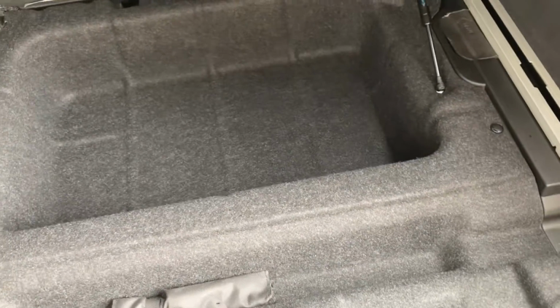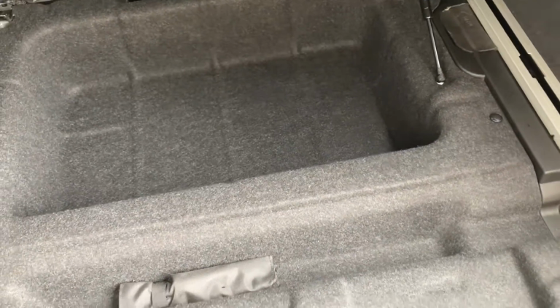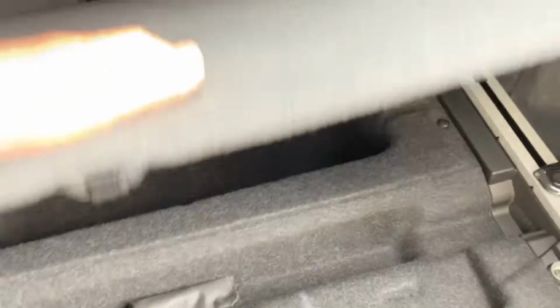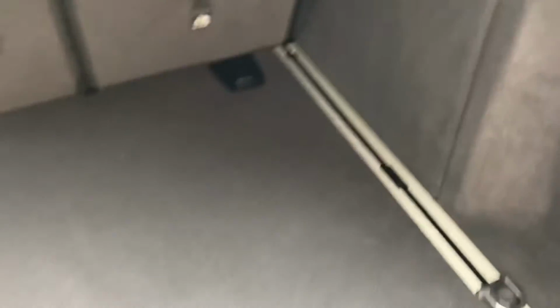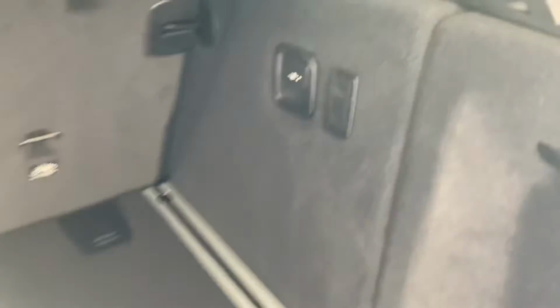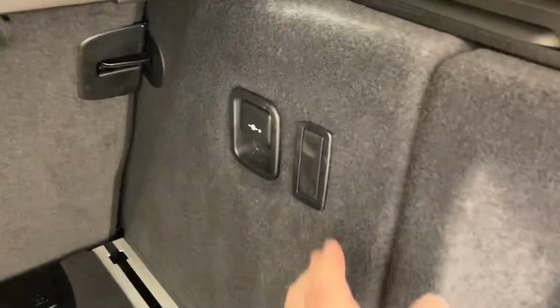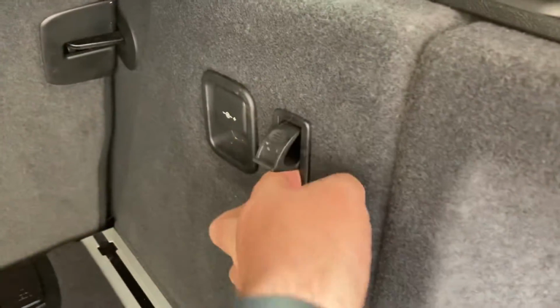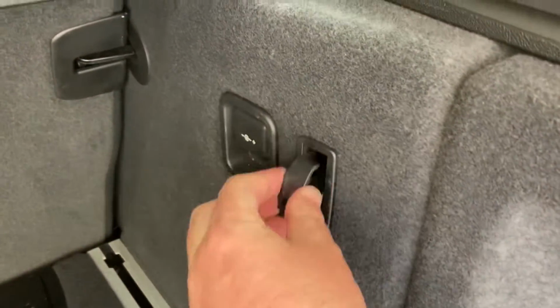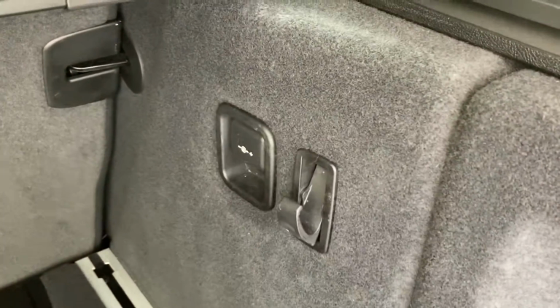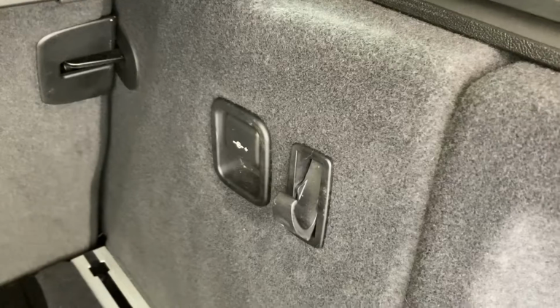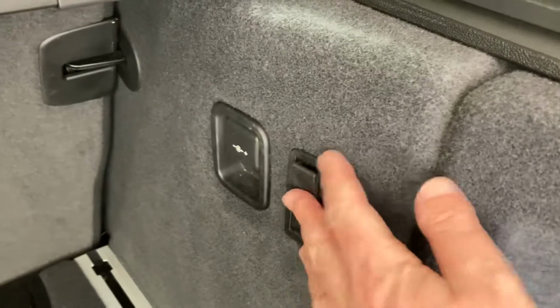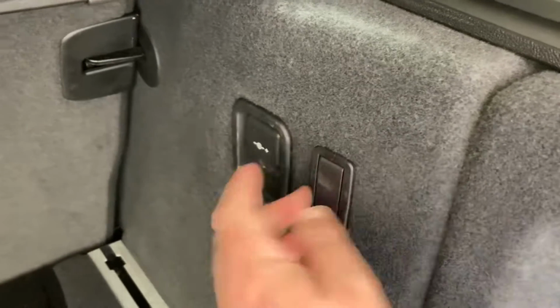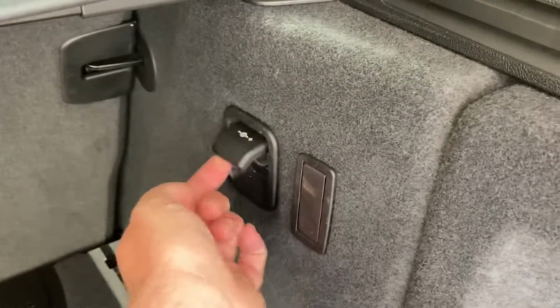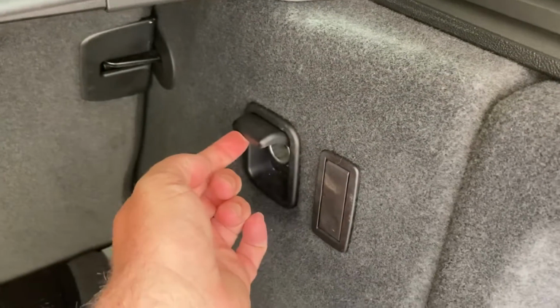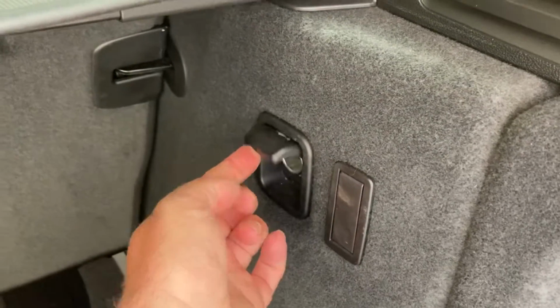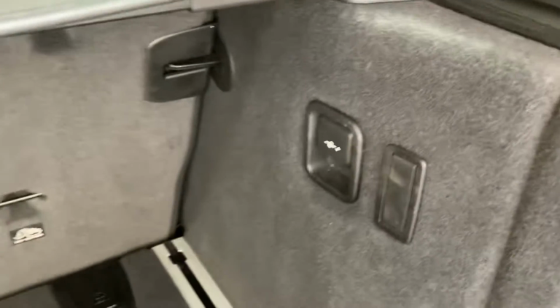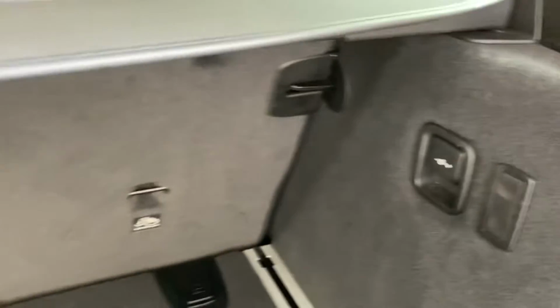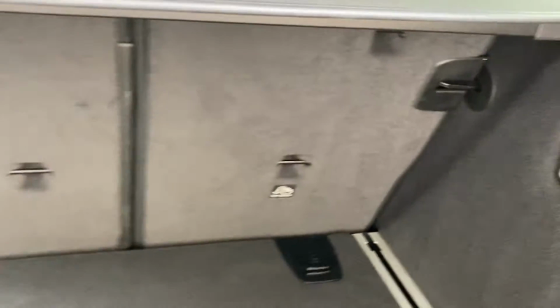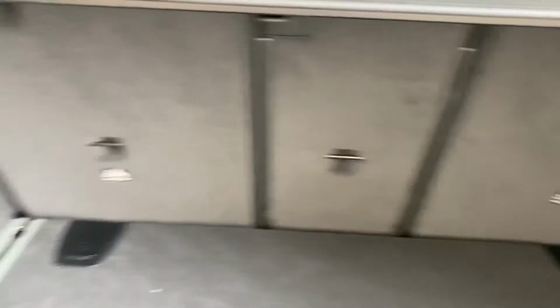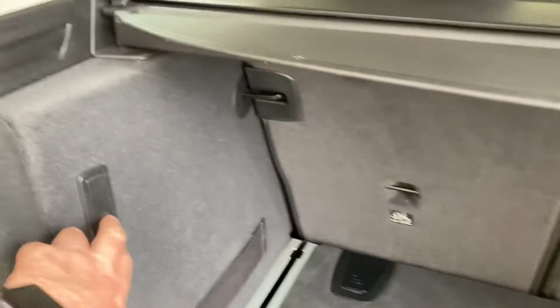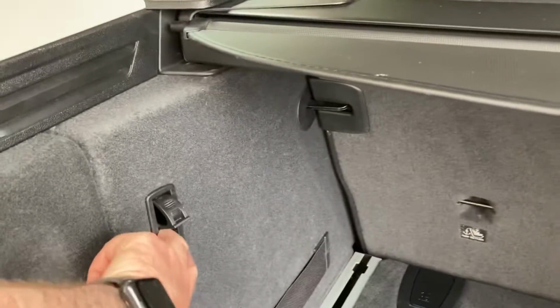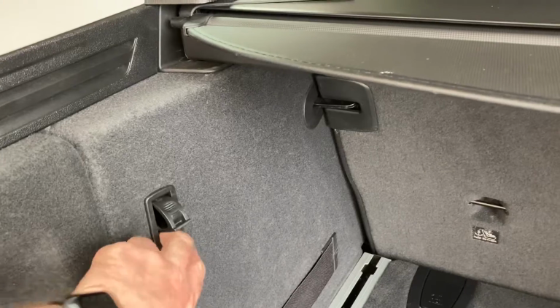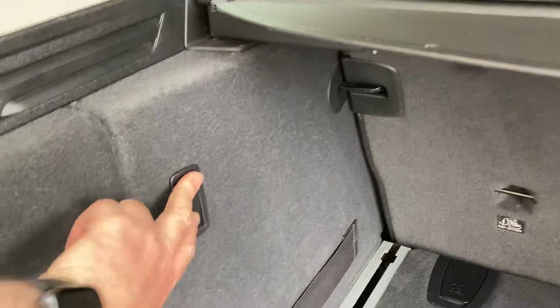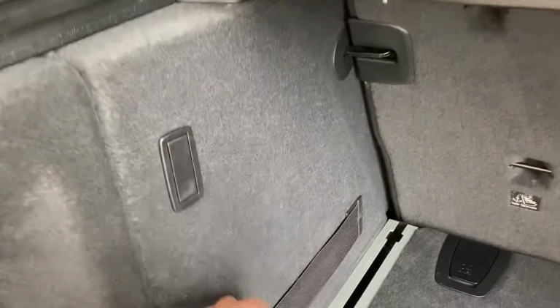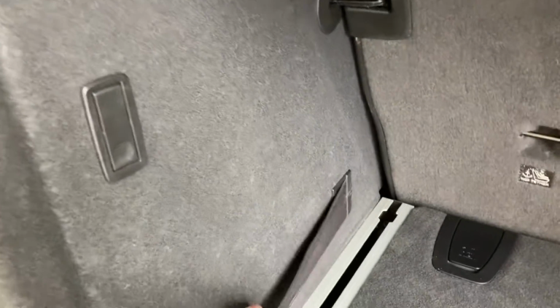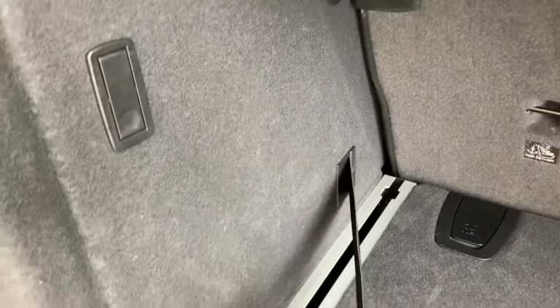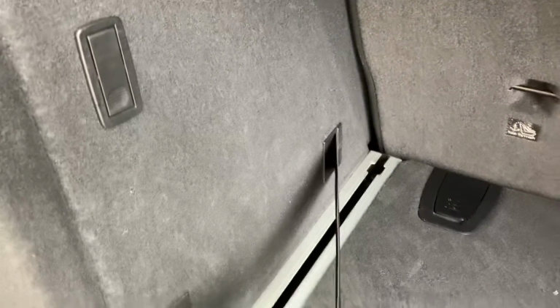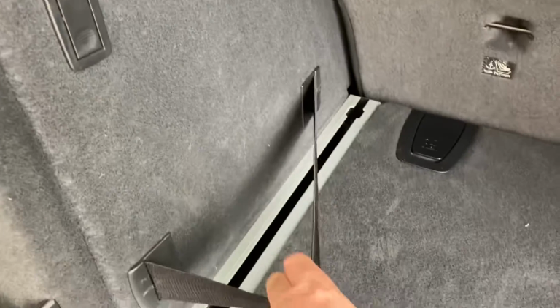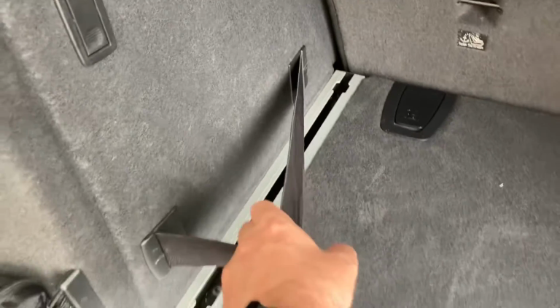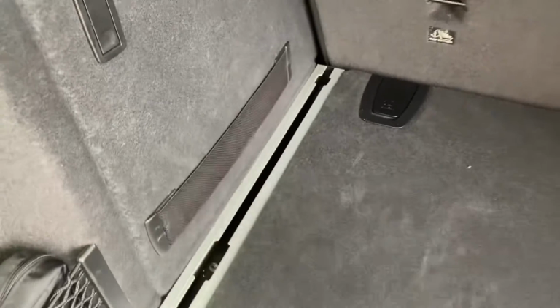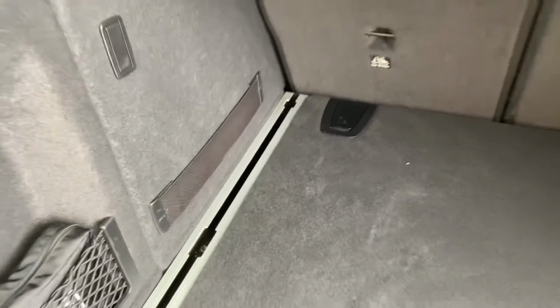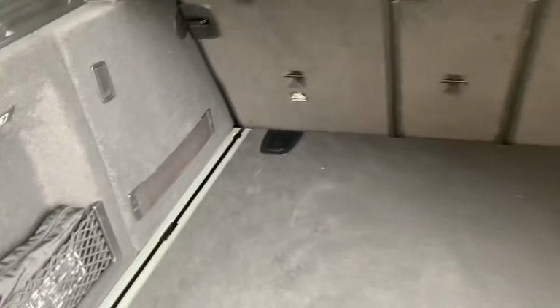If you need more space, underneath you've got additional storage. There's a little hook handy for your shopping, a 12-volt supply for a cool box, another hook on the other side, and a little strap which is handy for securing bottles and similar items.